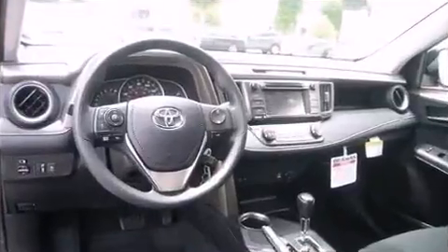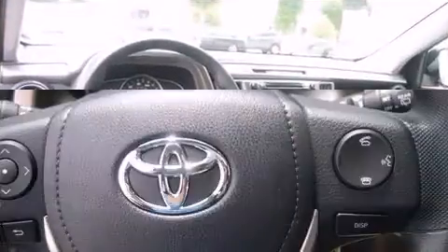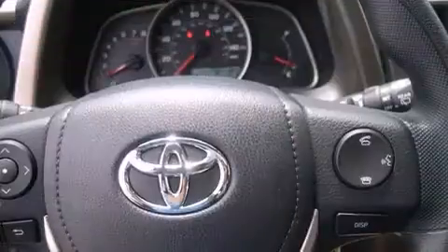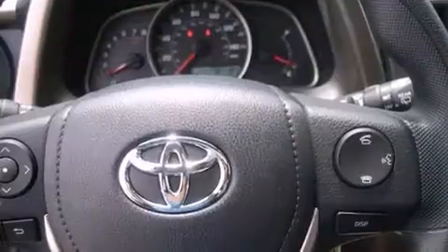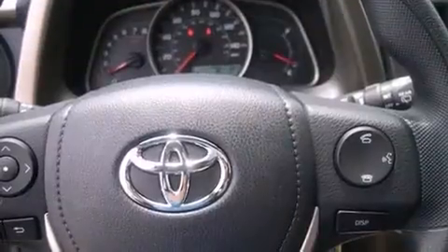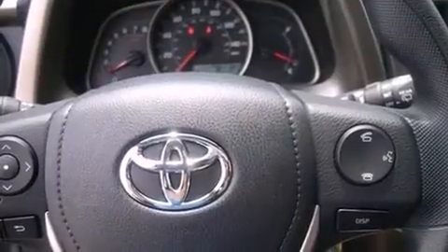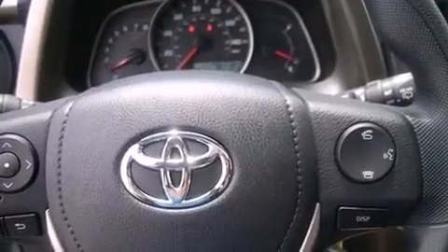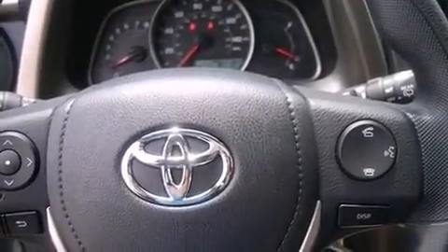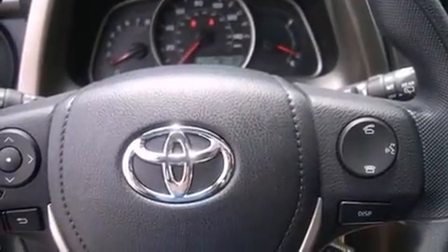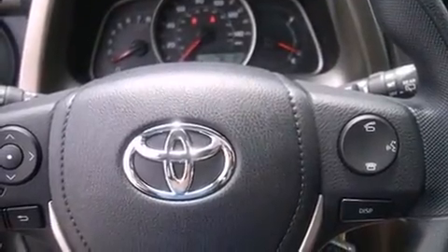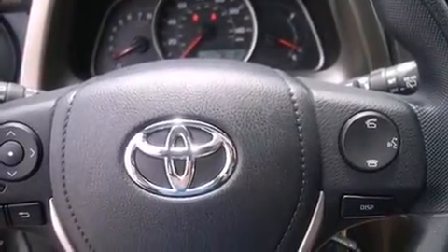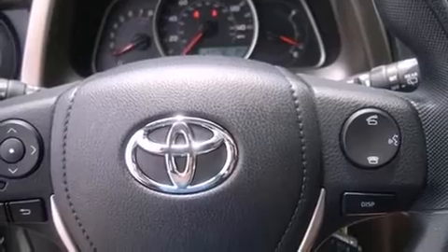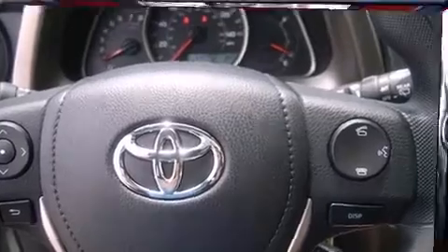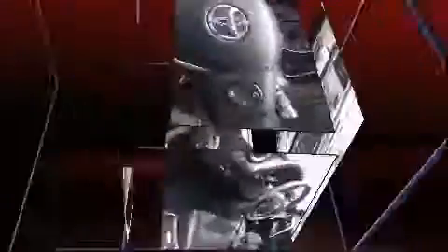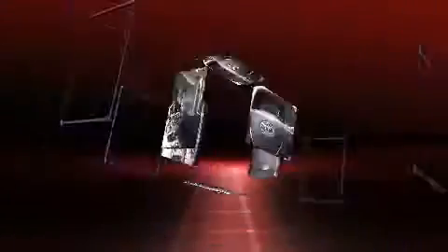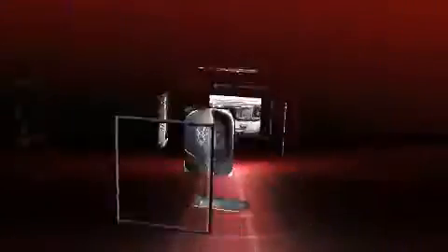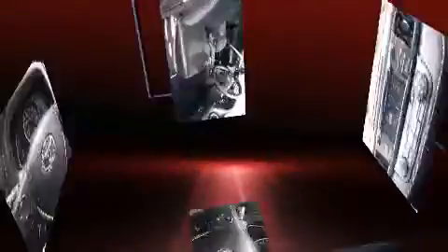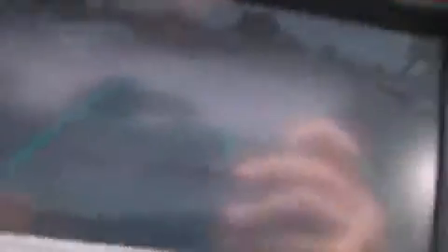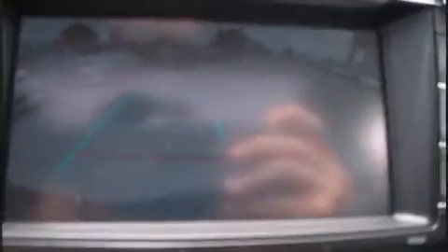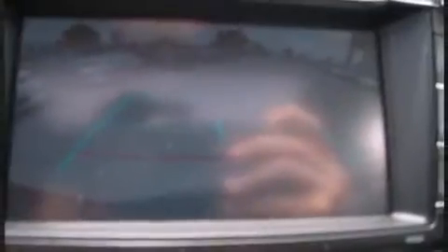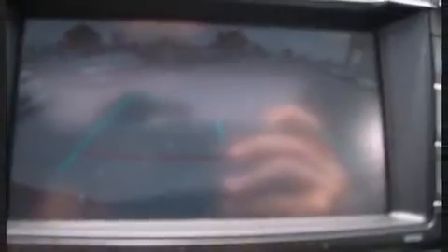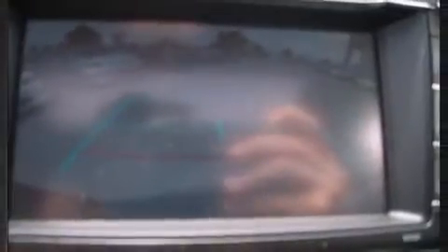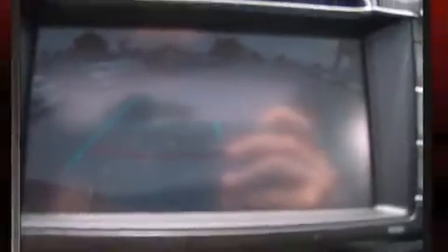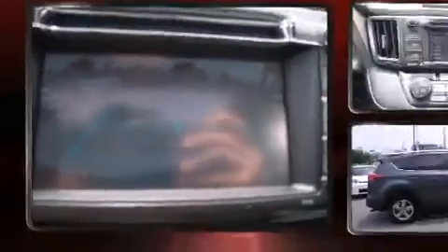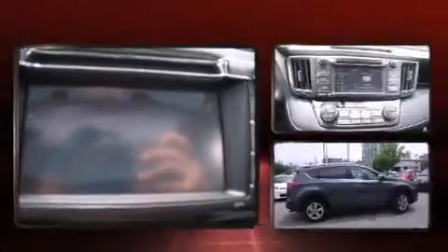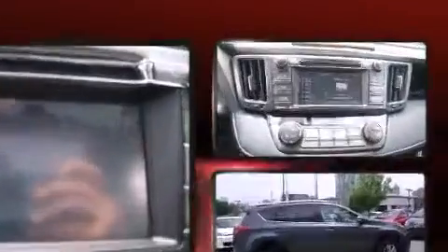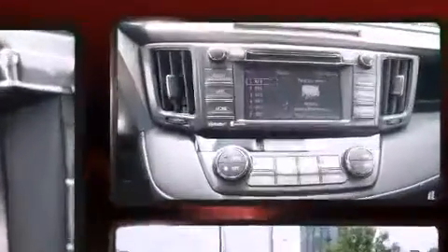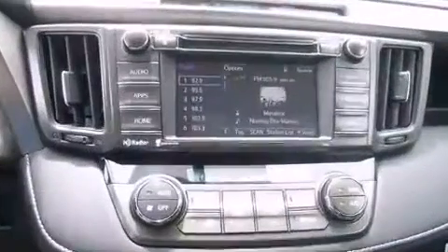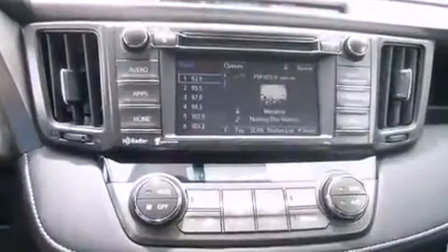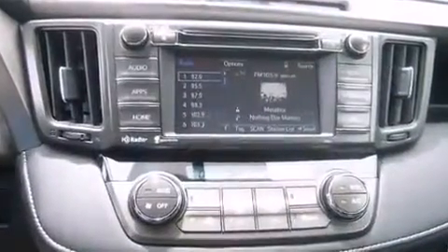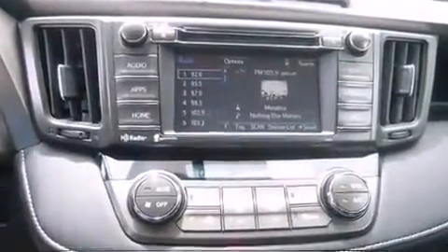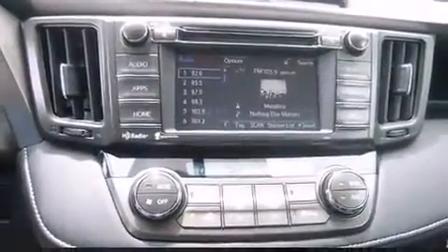Enjoy your favorite music via the stereo system, which includes a CD player with MP3 capability, steering wheel-mounted audio controls, and six speakers, enhancing the audio experience throughout the interior.